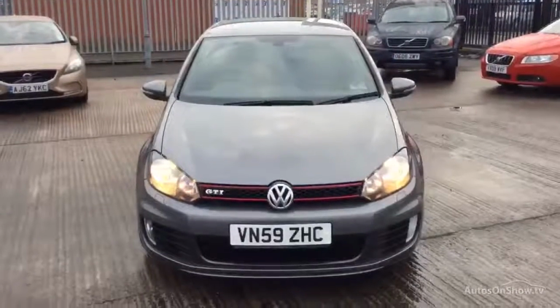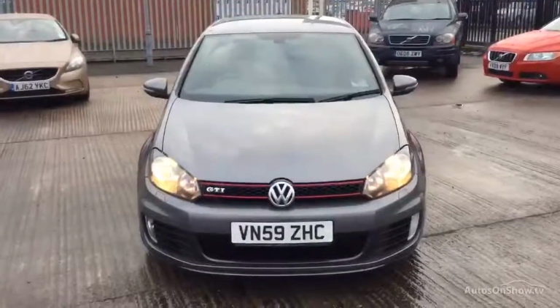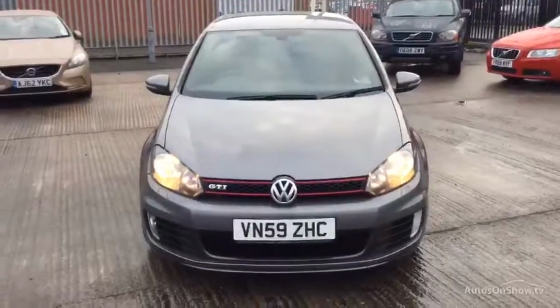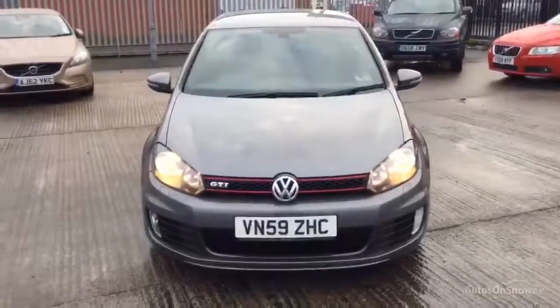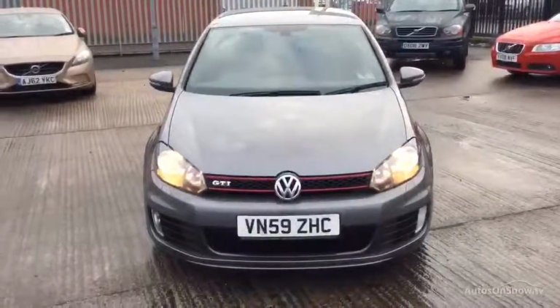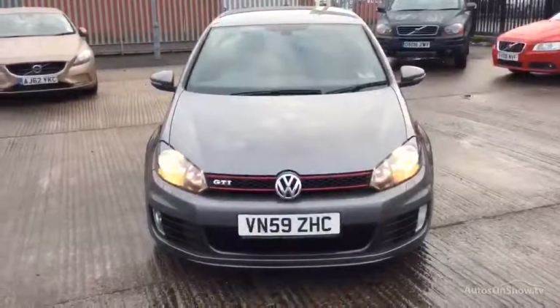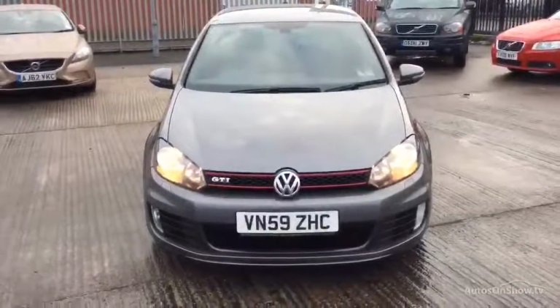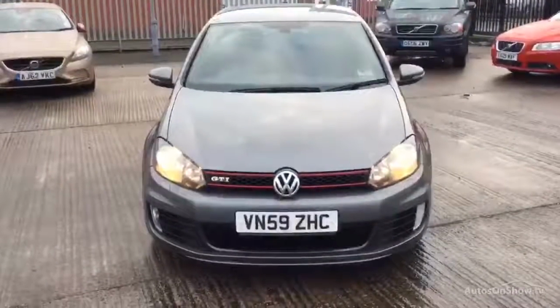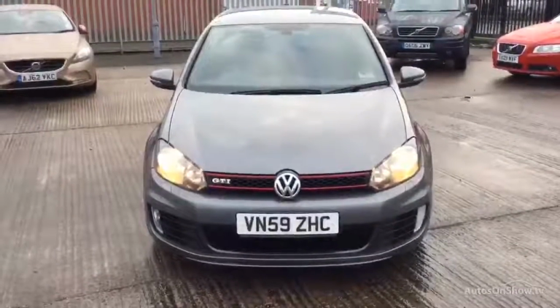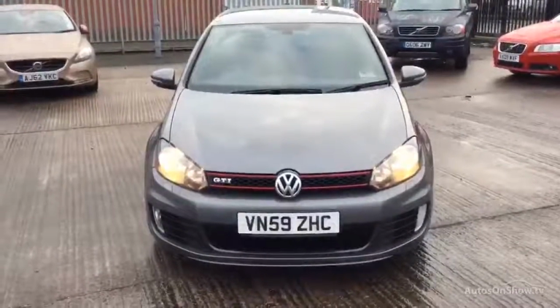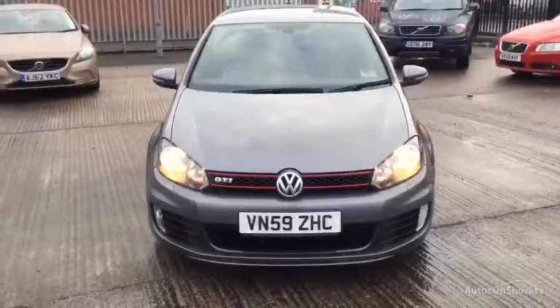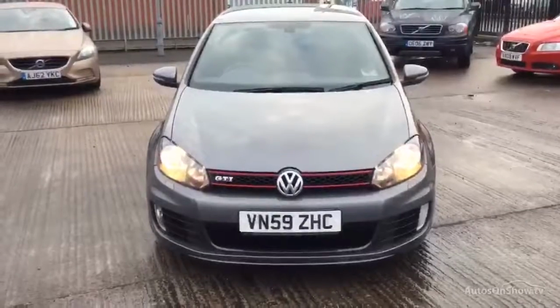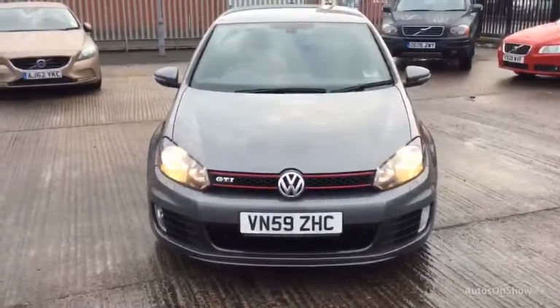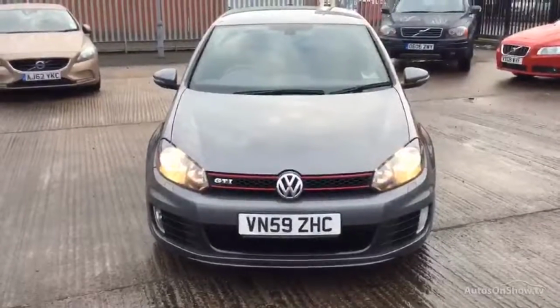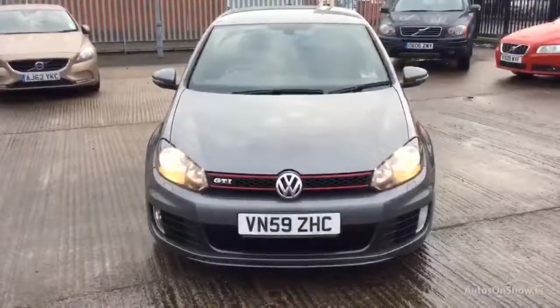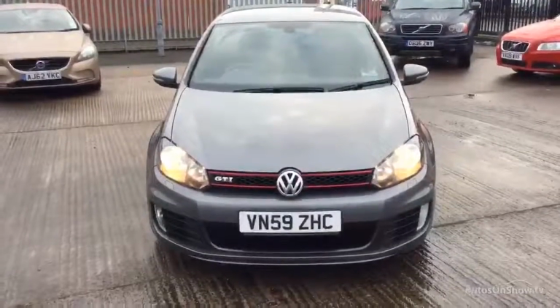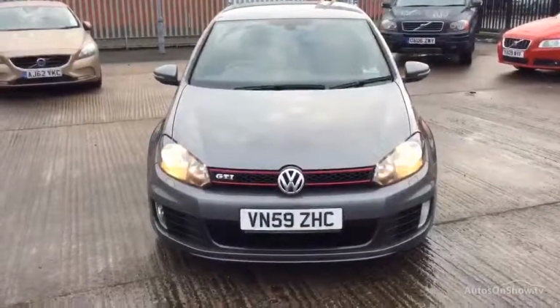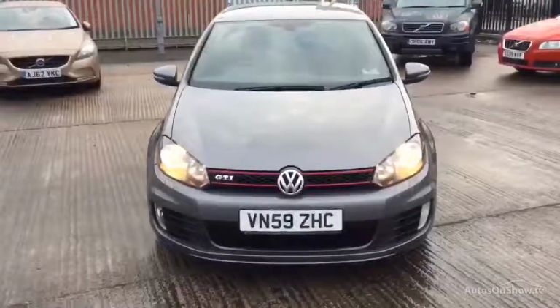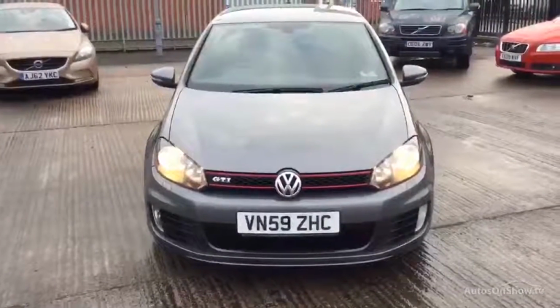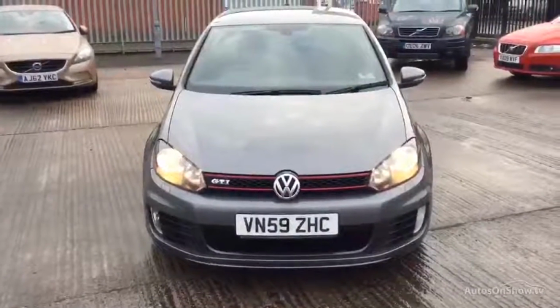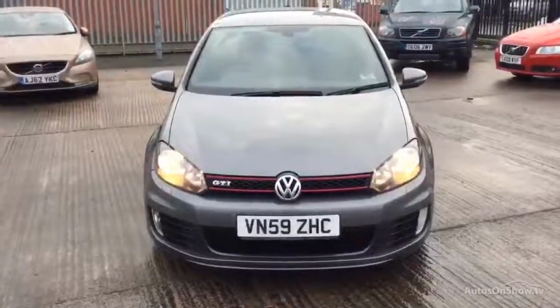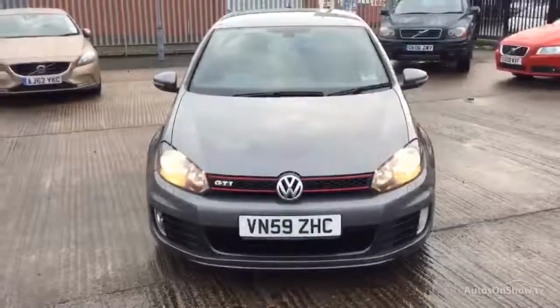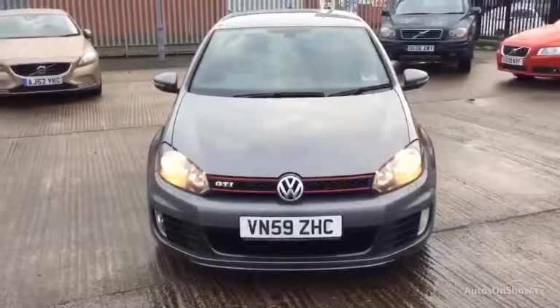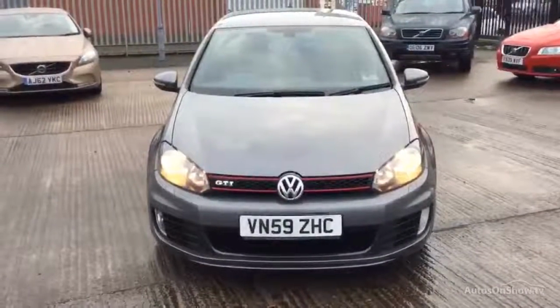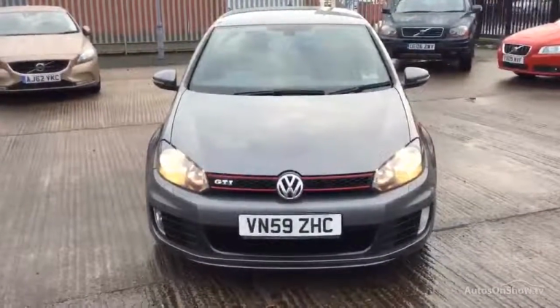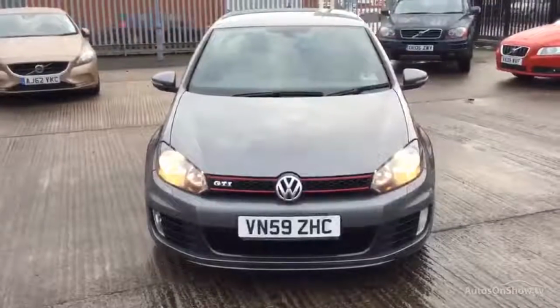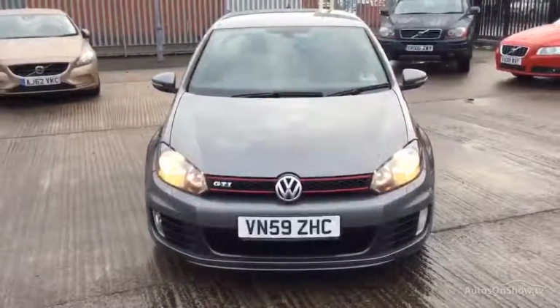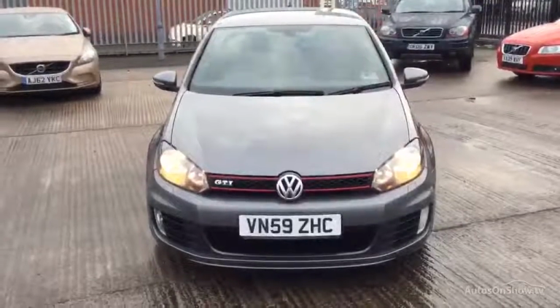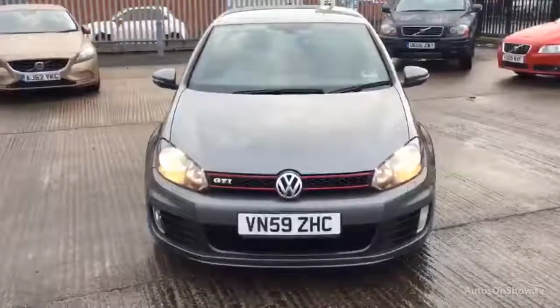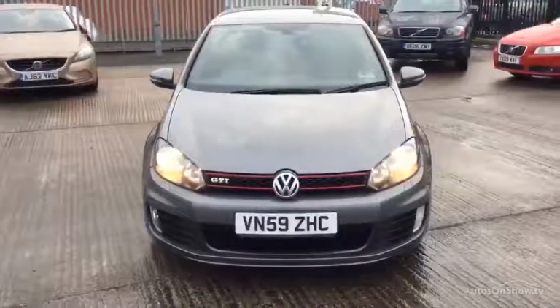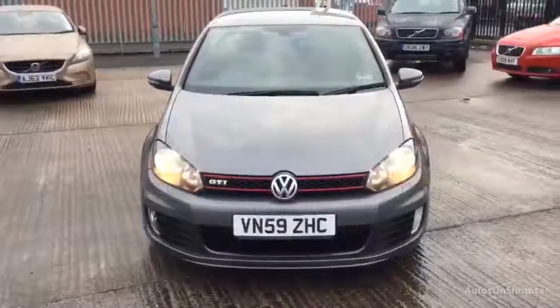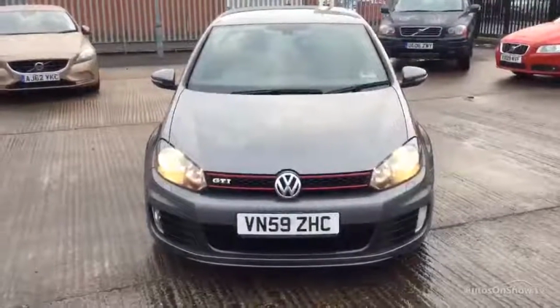Rybrook Volvo in Warrington. Today we have for you a 2009 Volkswagen Golf. It's a 2000cc petrol GTI manual in grey.